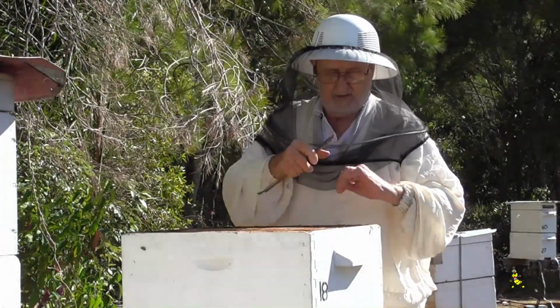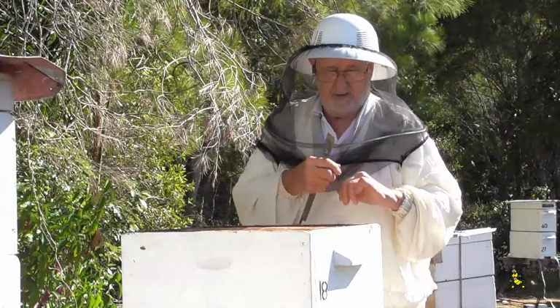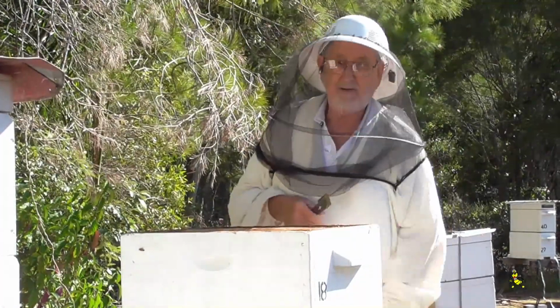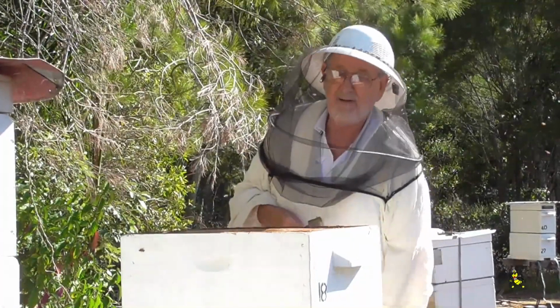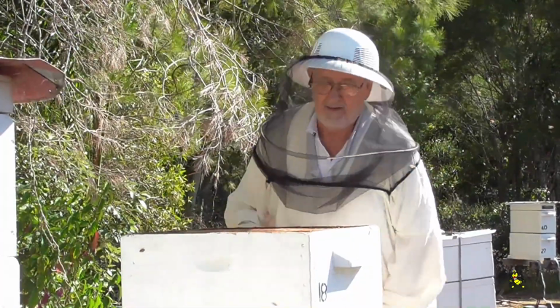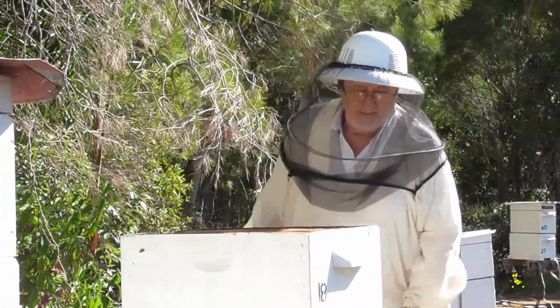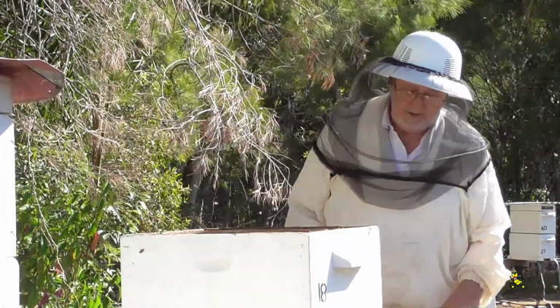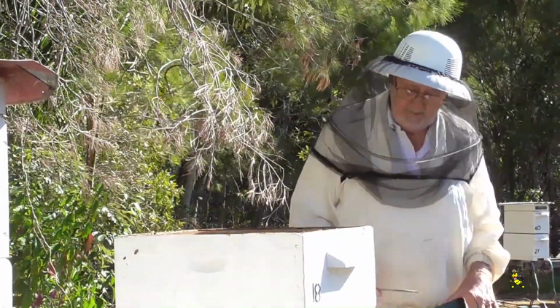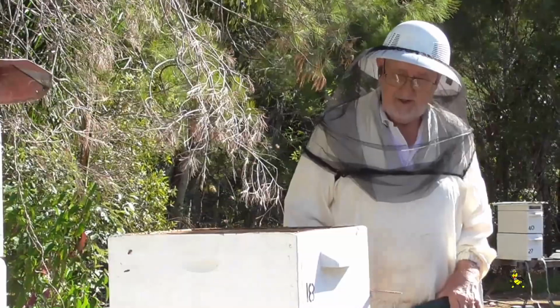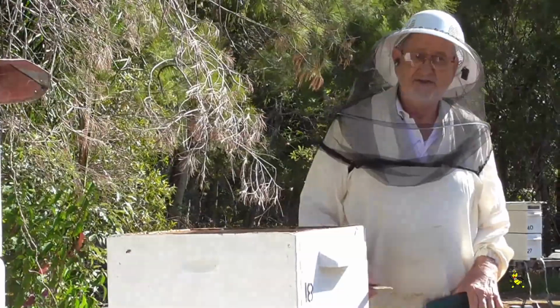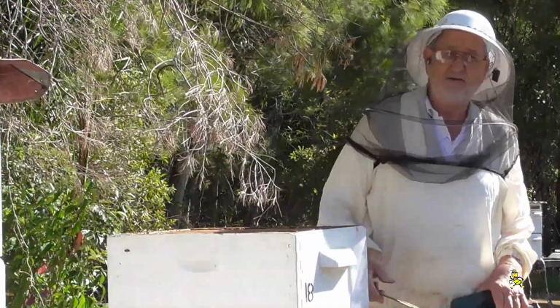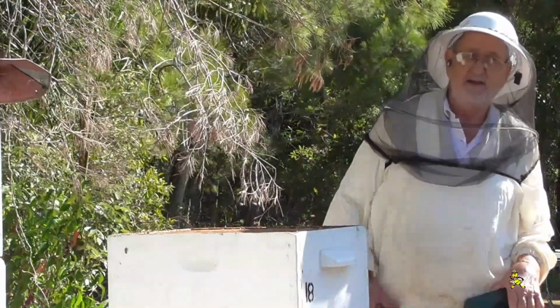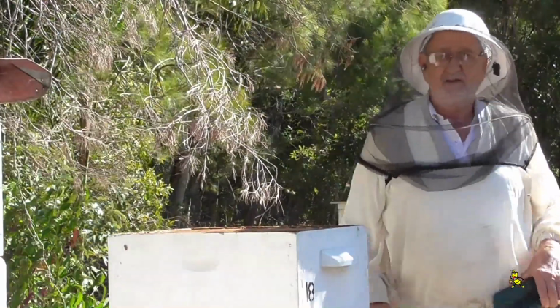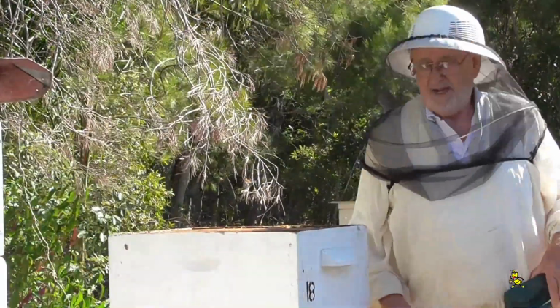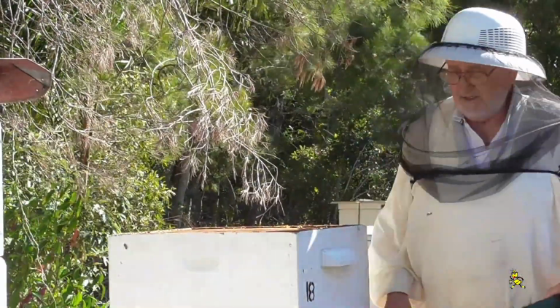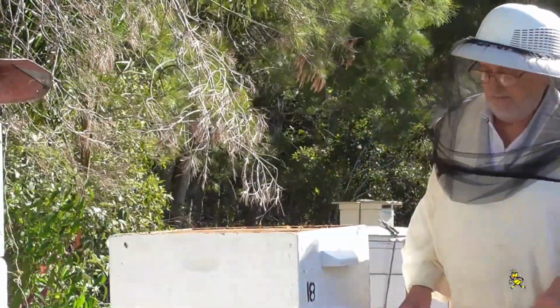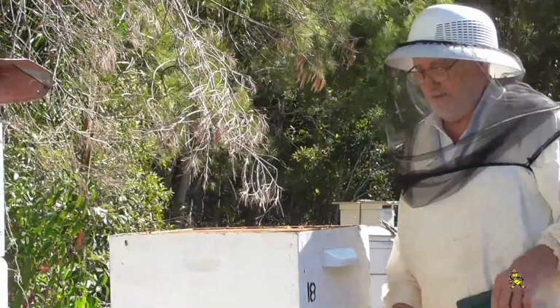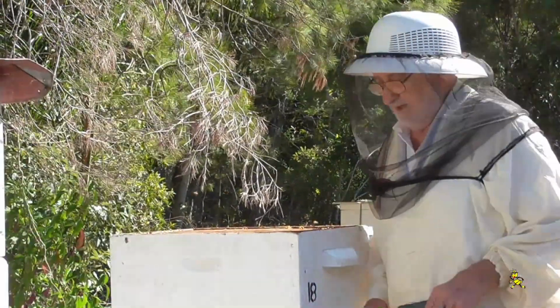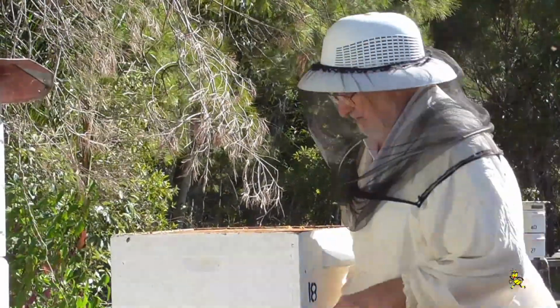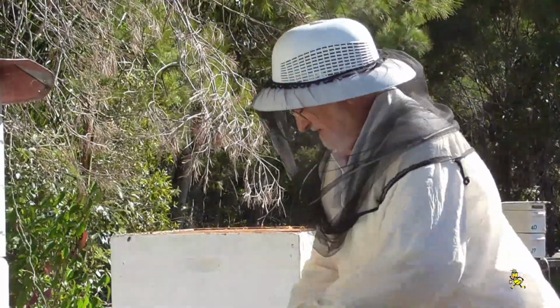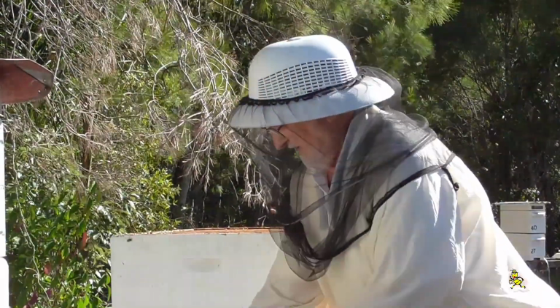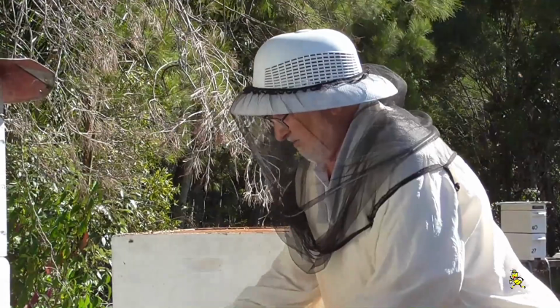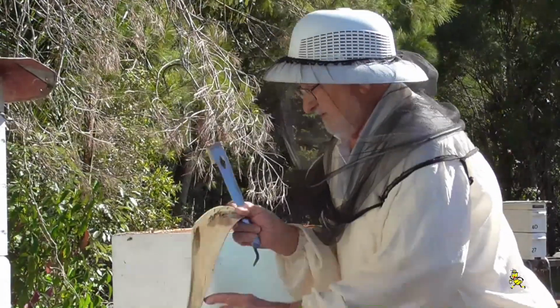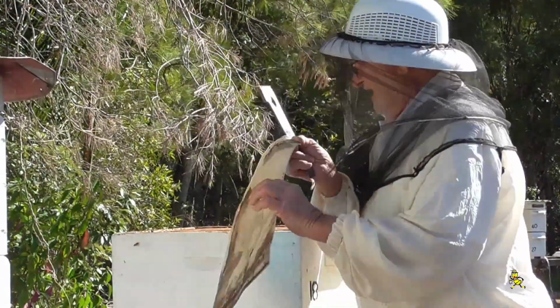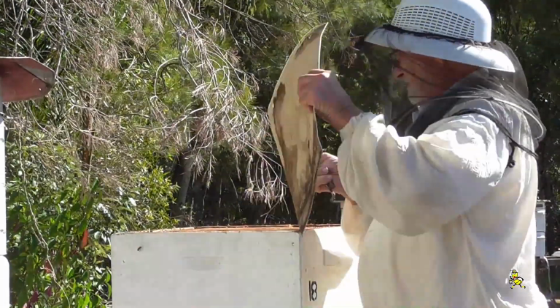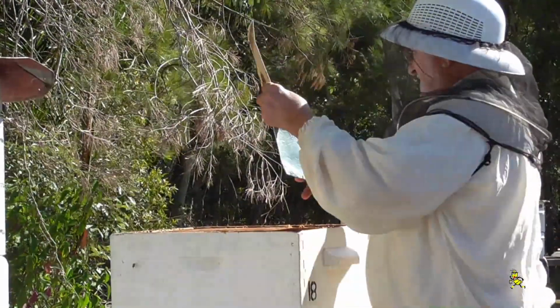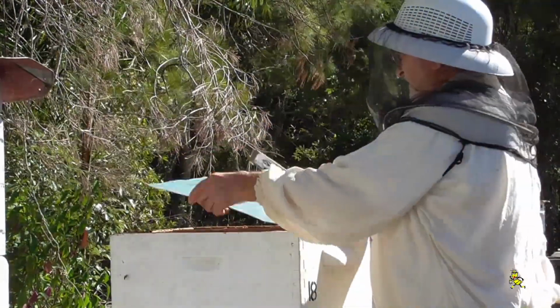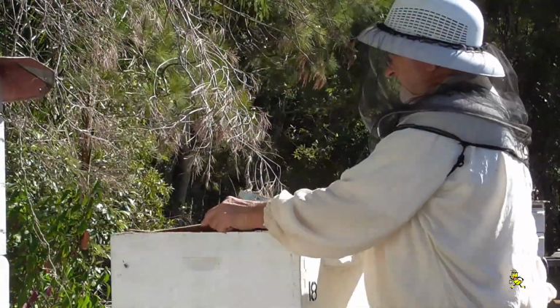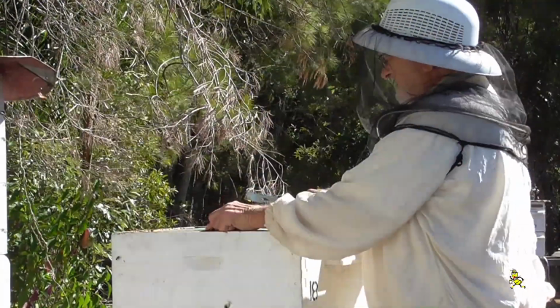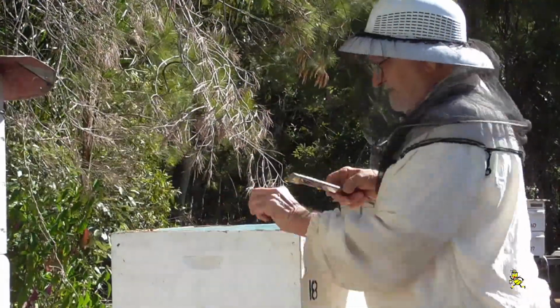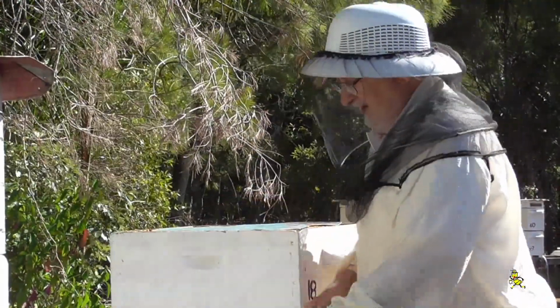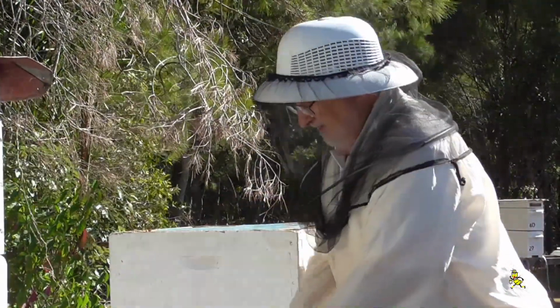So what's the ratio that you need, Alan? Well you need about a super of honey at the start of the season if there's nothing coming in at all. I always leave a super of honey on my hives at the end of April.